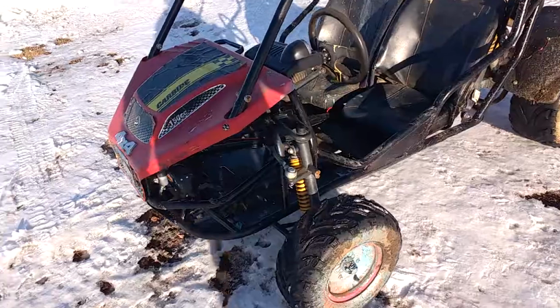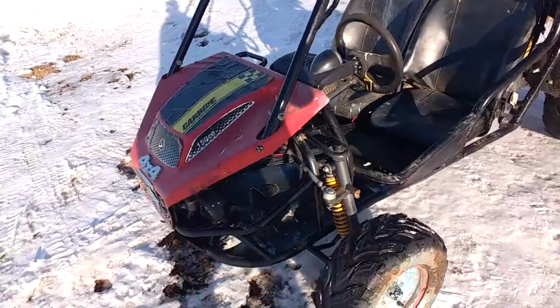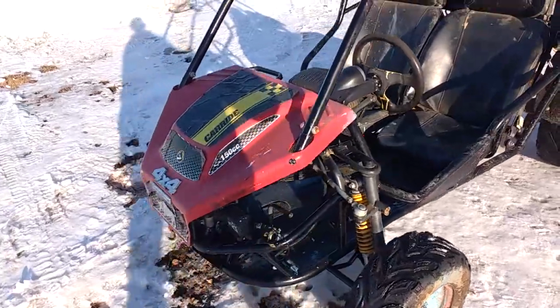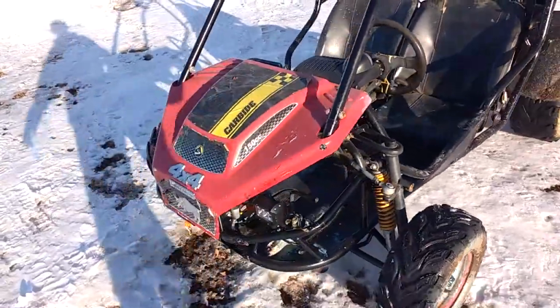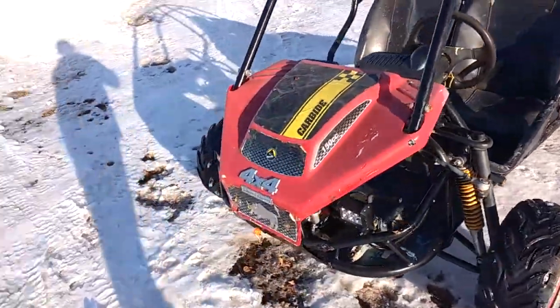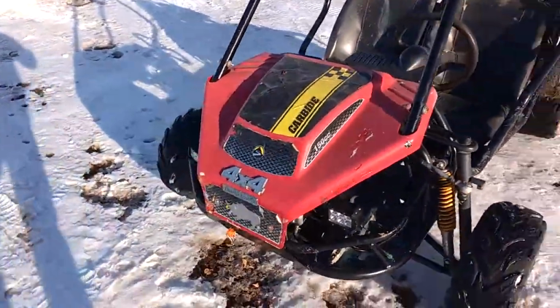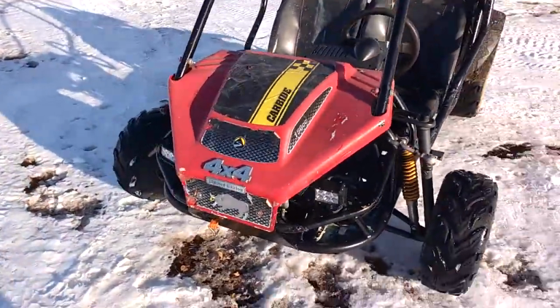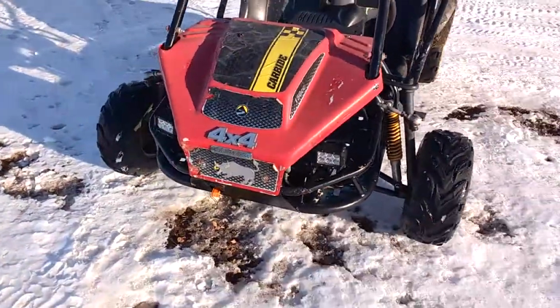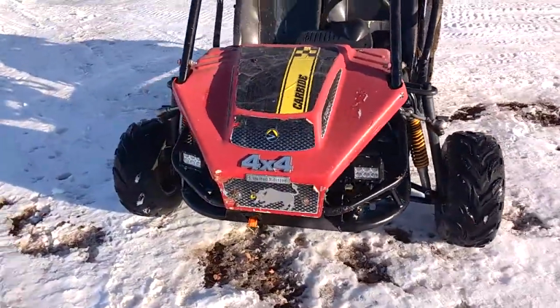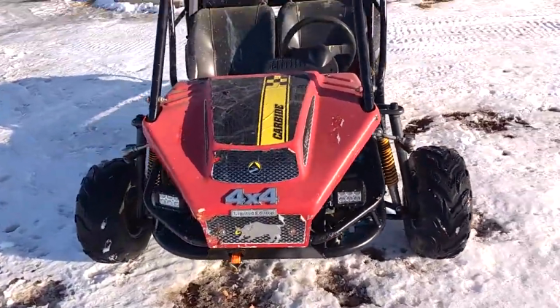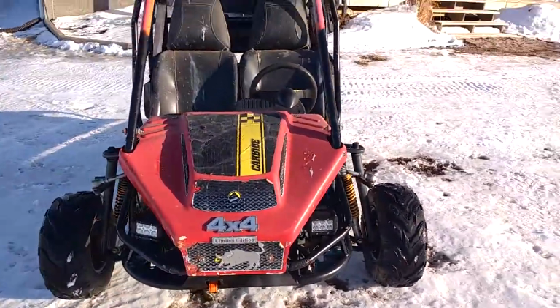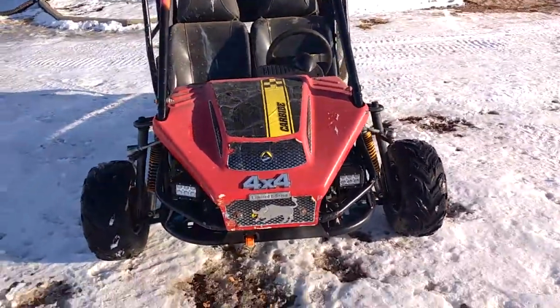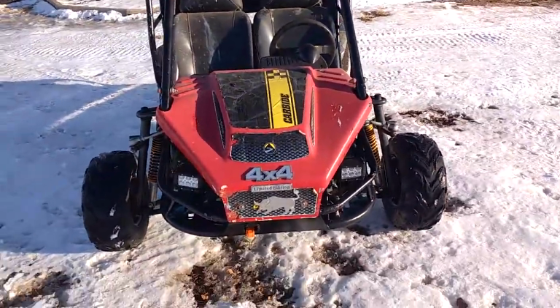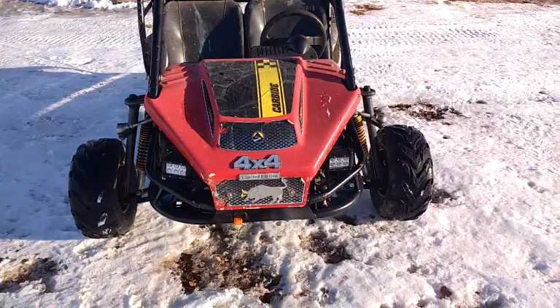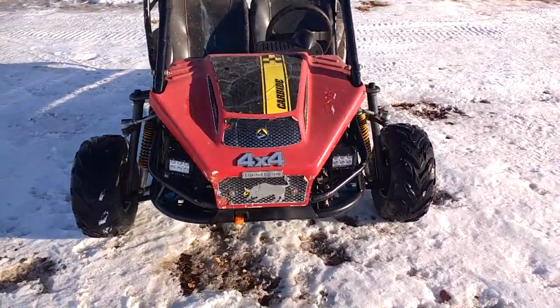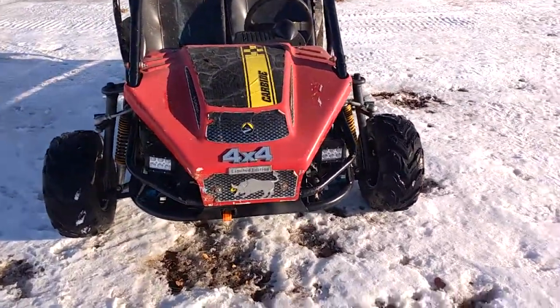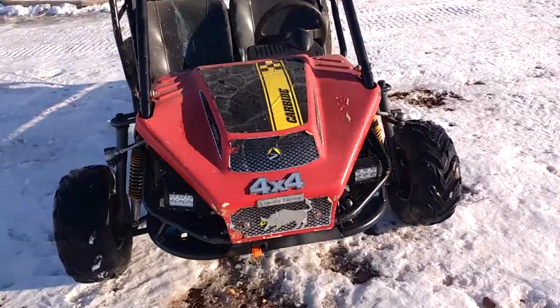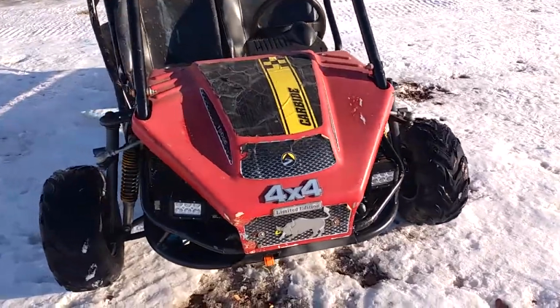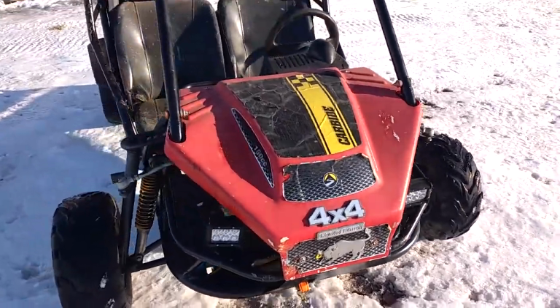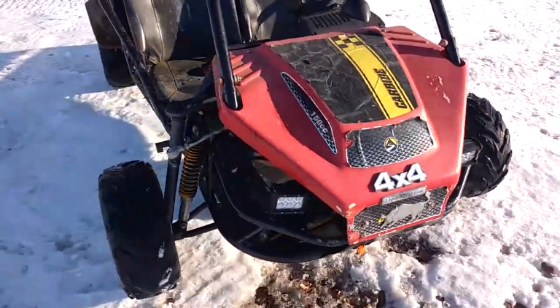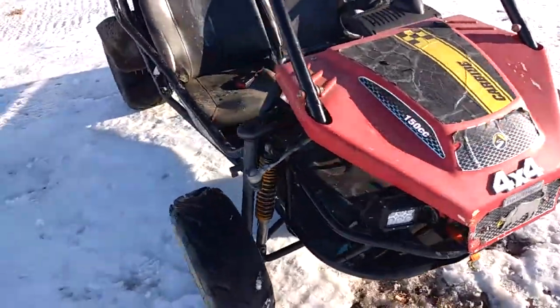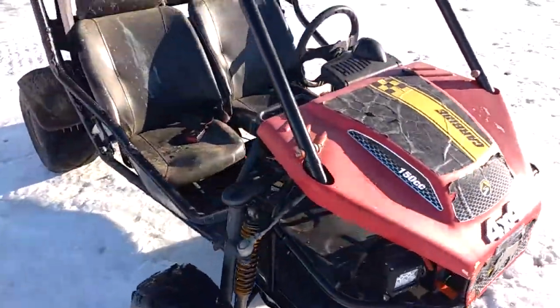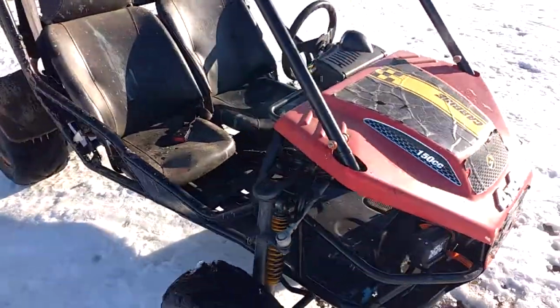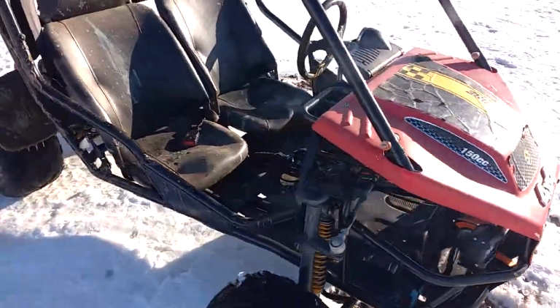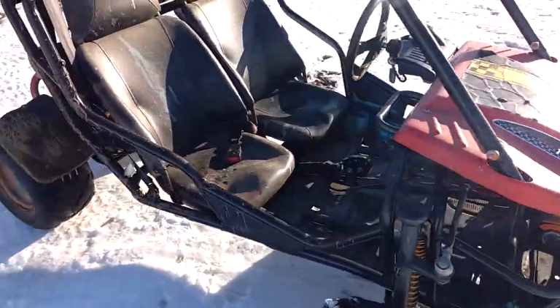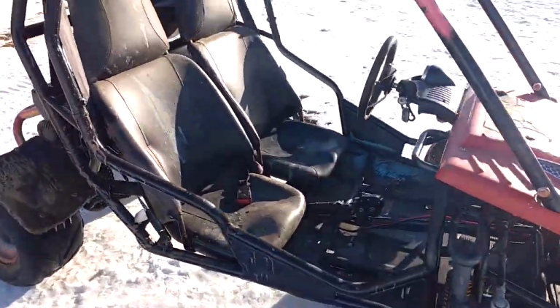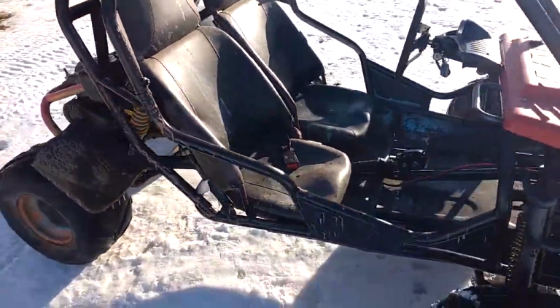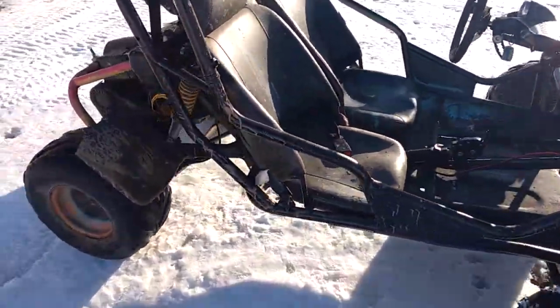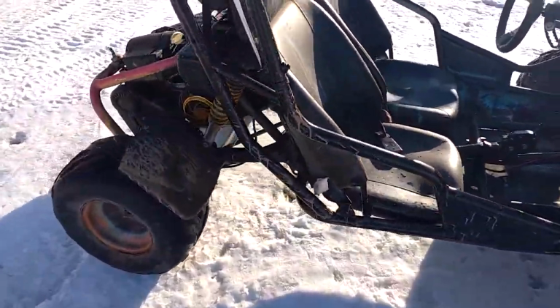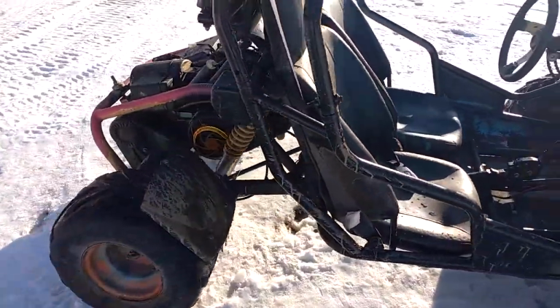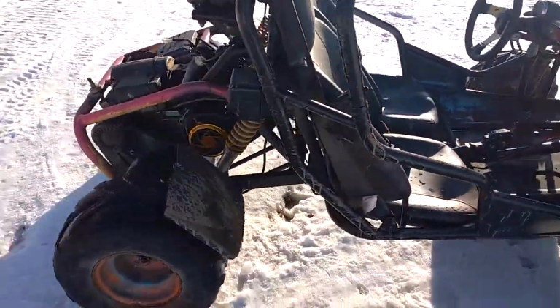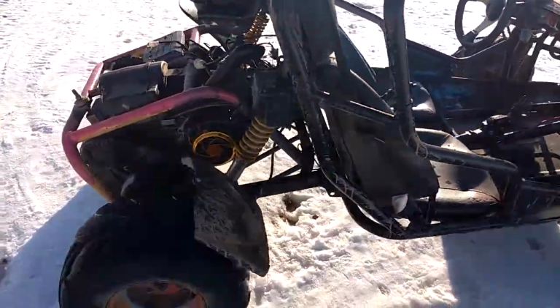Welcome back, Matt here, and I have my 150cc Carbide go-kart here. I'm just going to do a quick little walk around of it and tell you what I did.